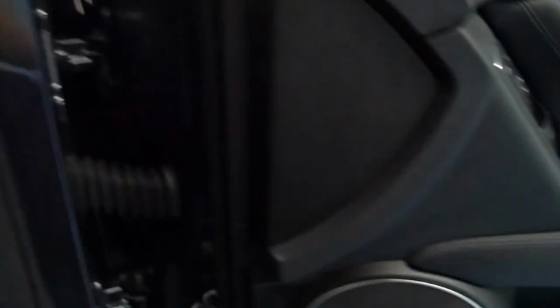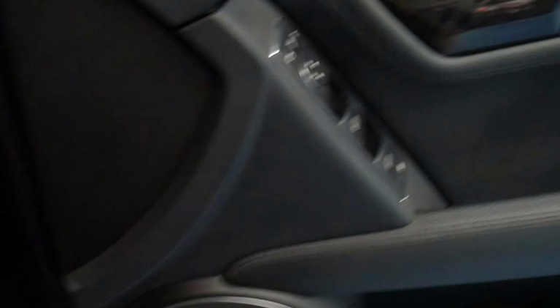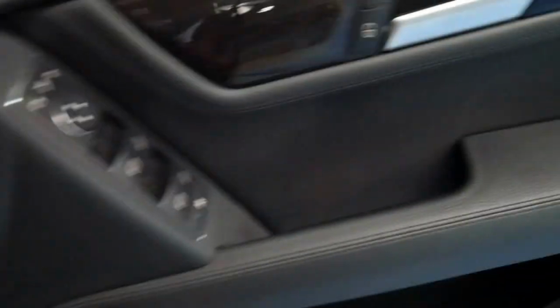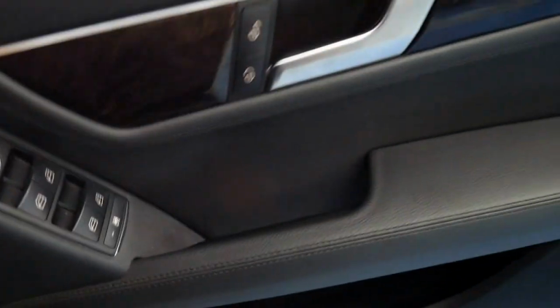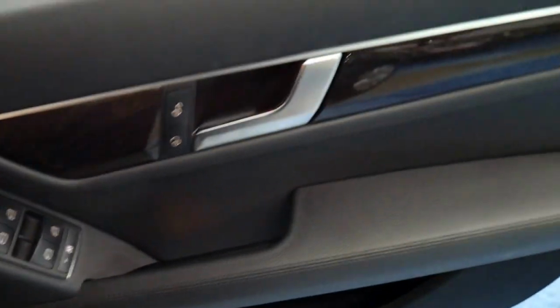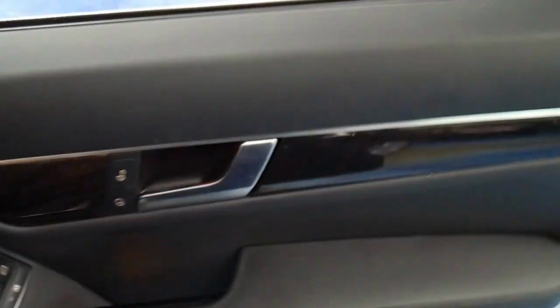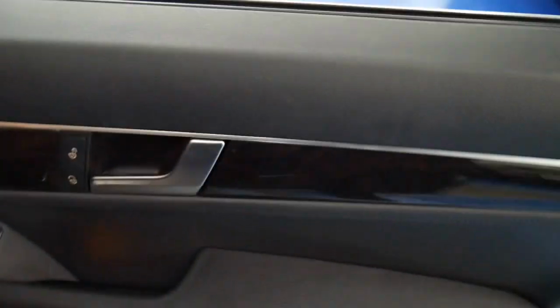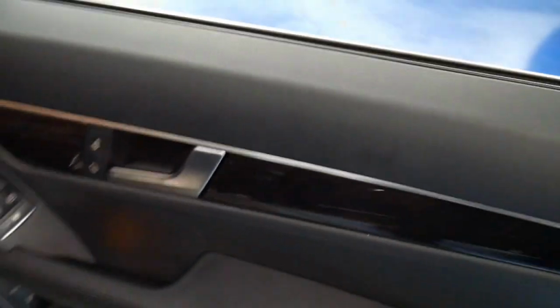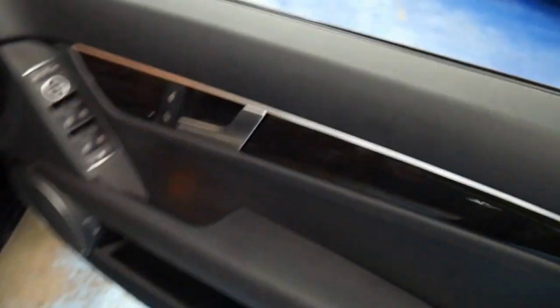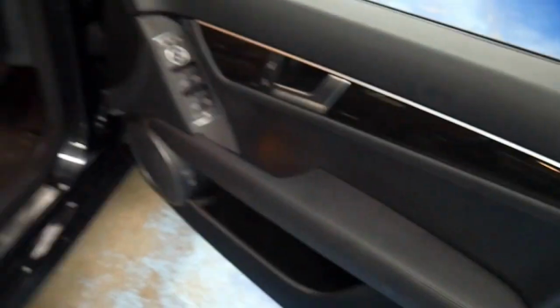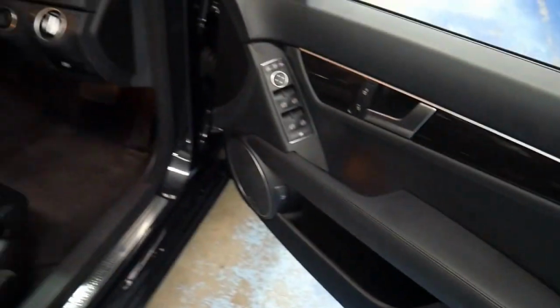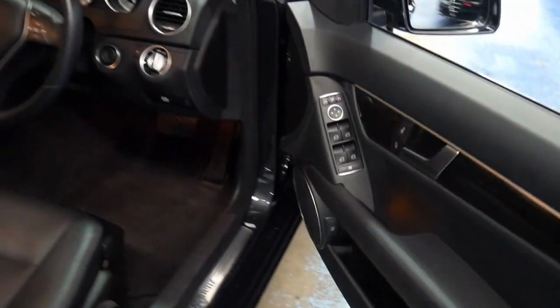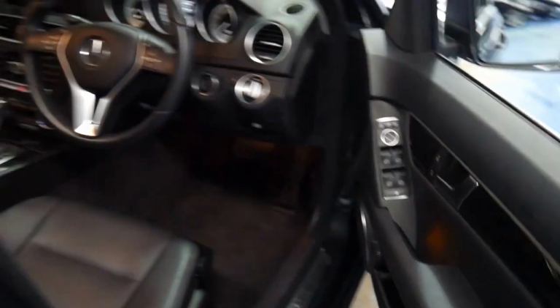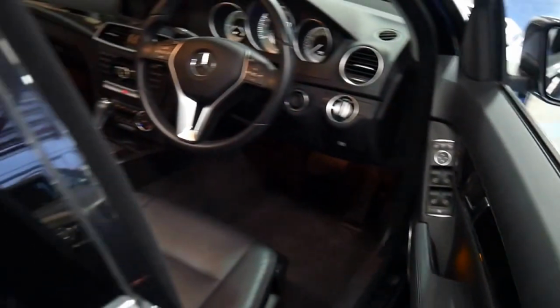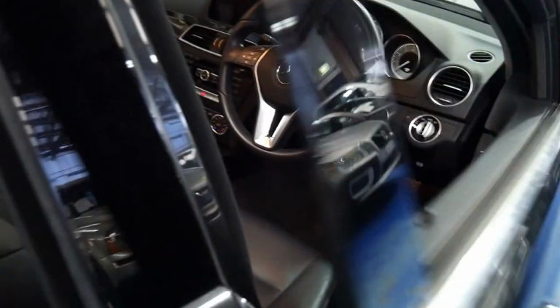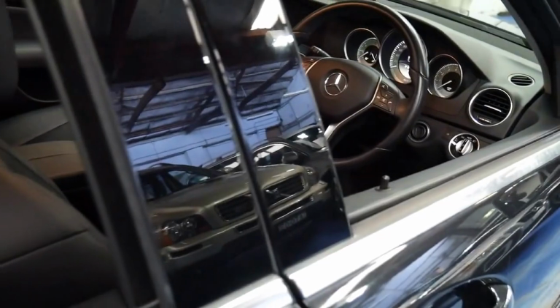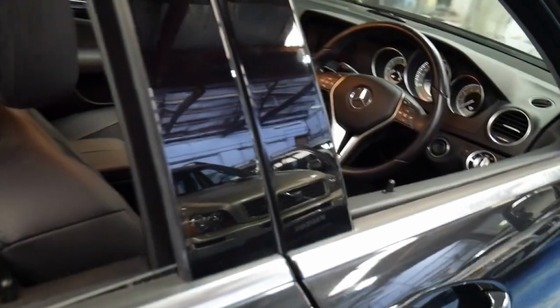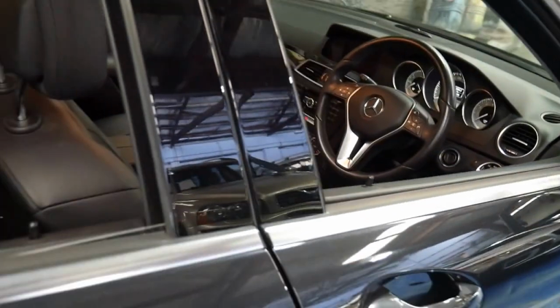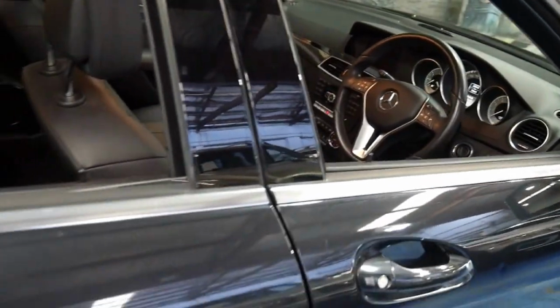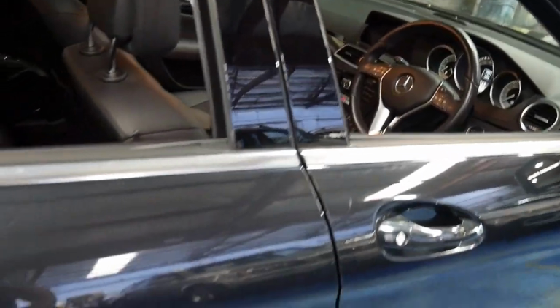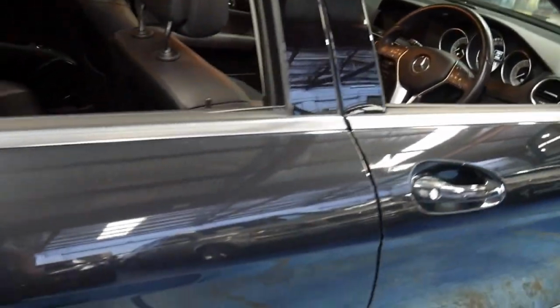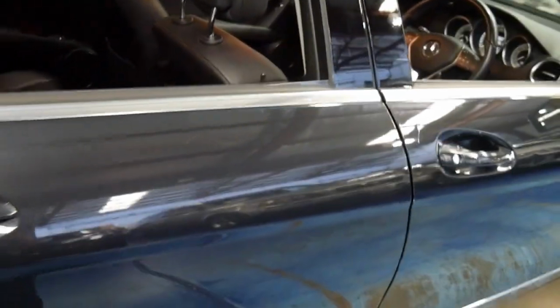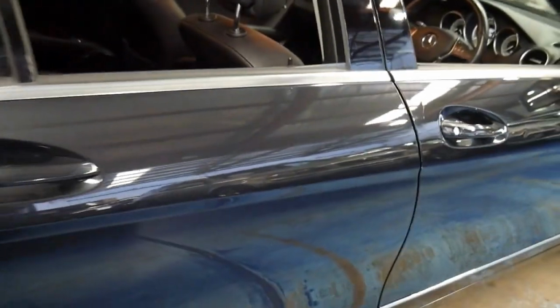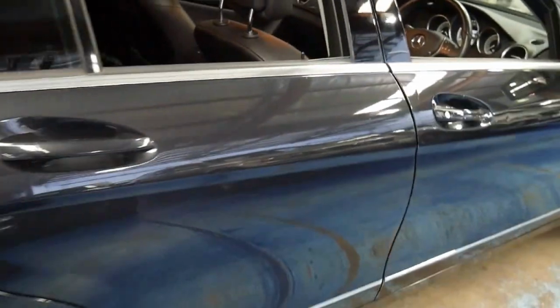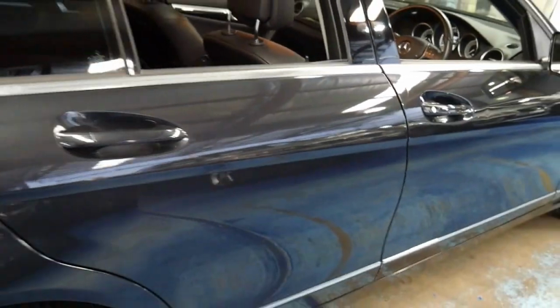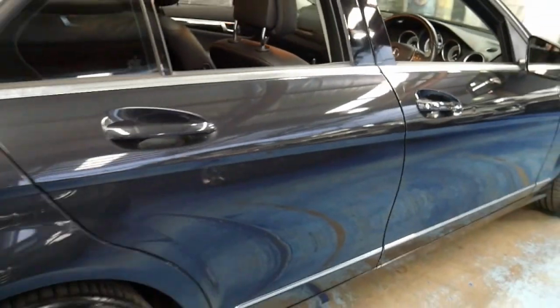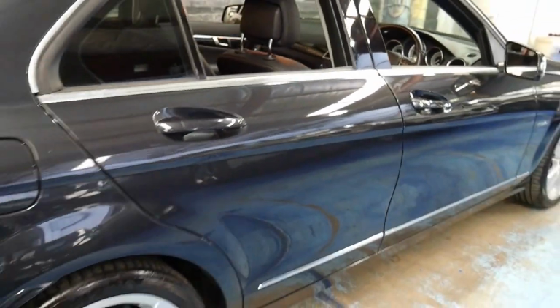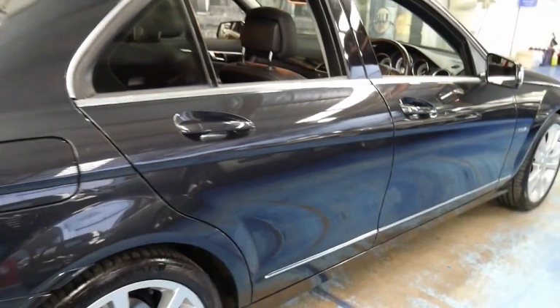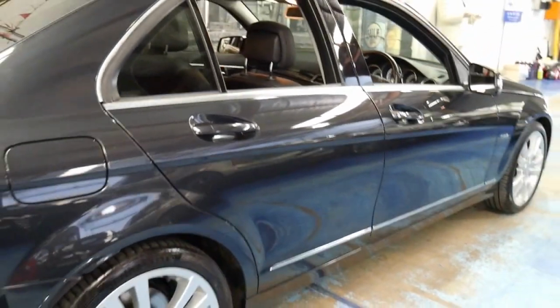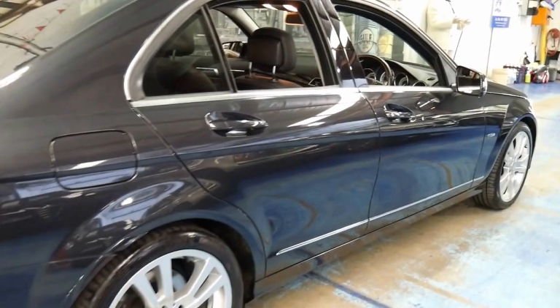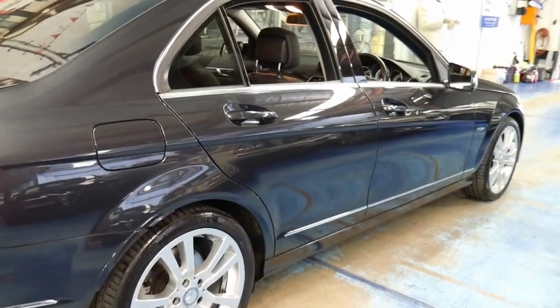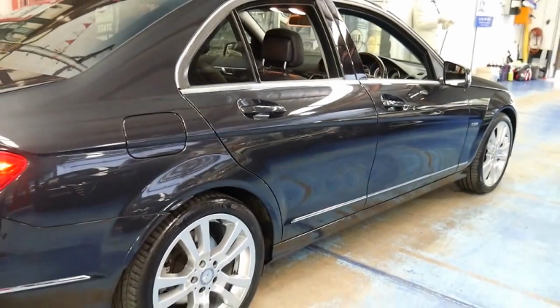The servicing on this car, looking at the book, has always been done at Mercedes-Benz, and it comes in this beautiful metallic charcoal with black leather interior.